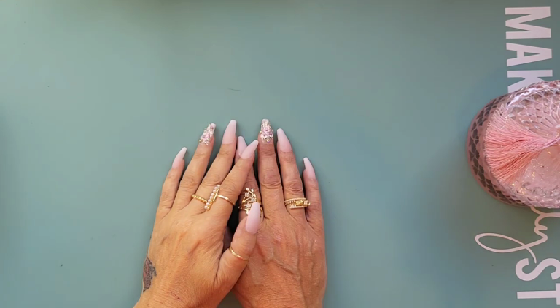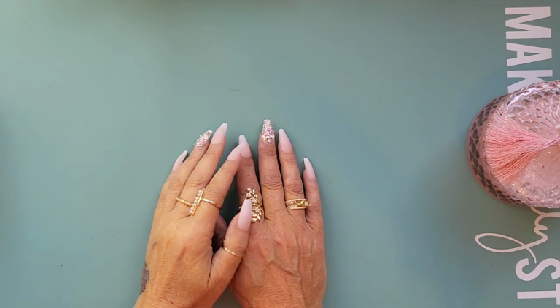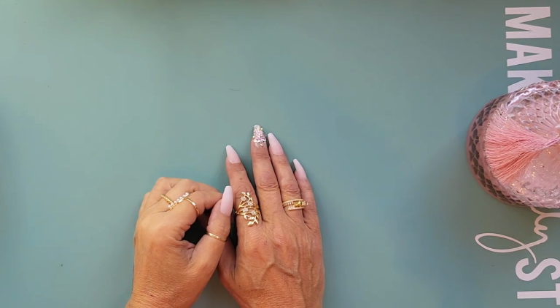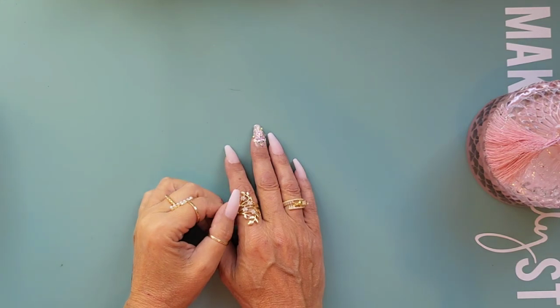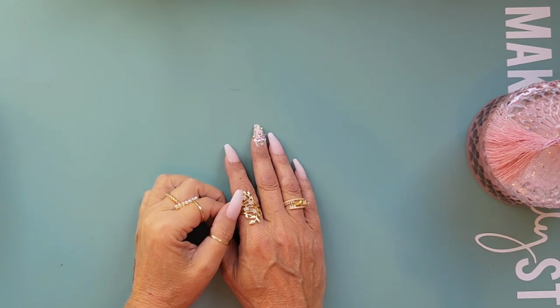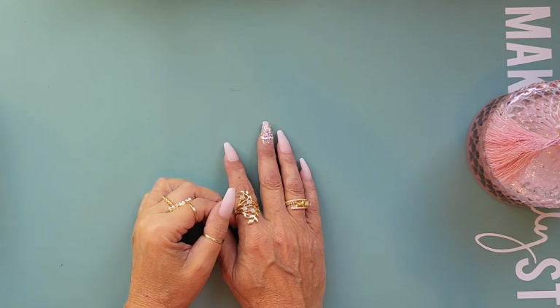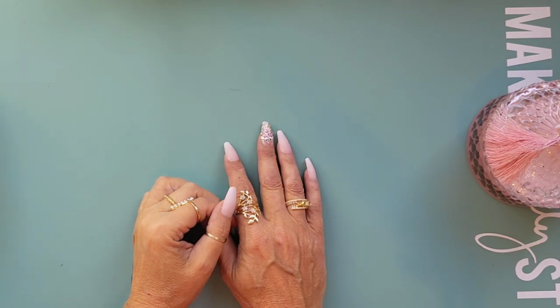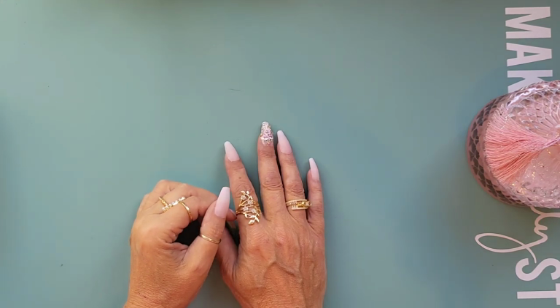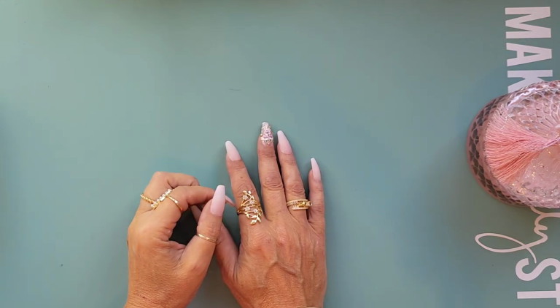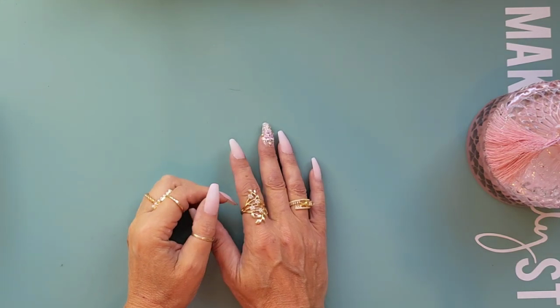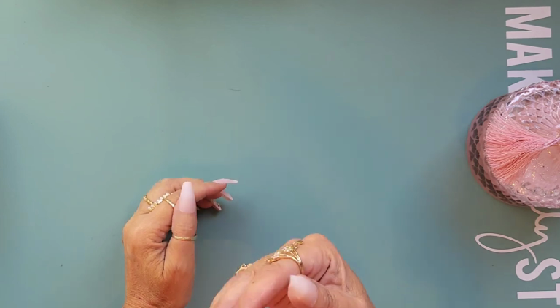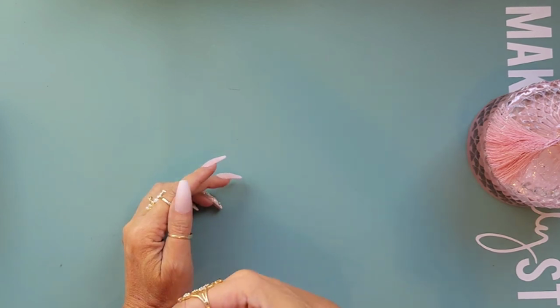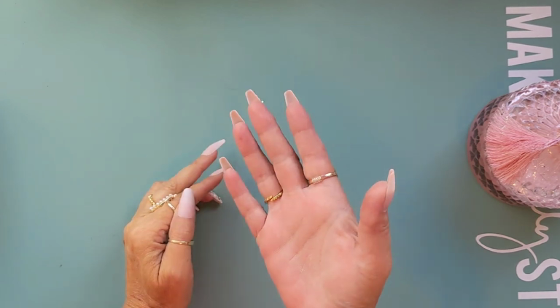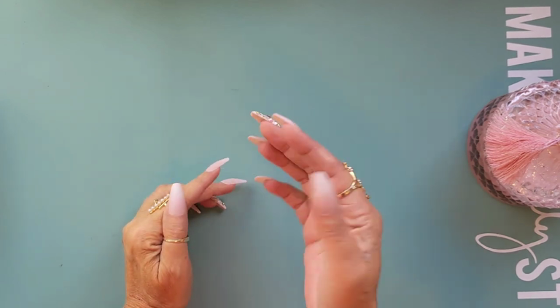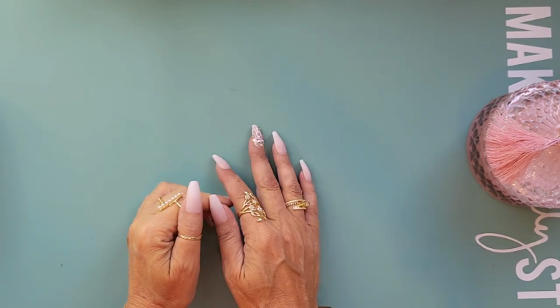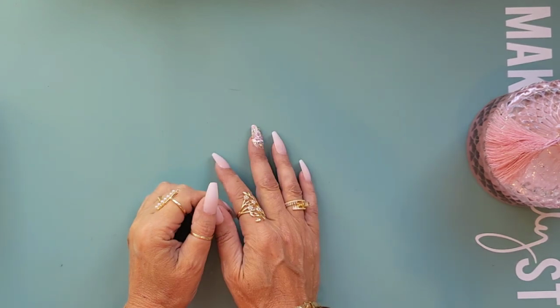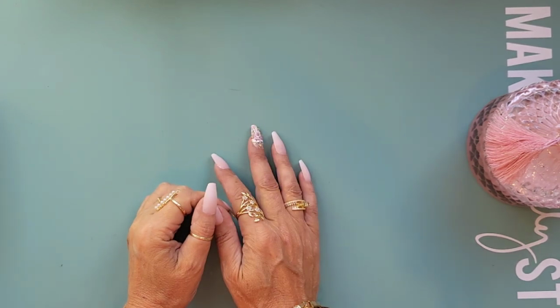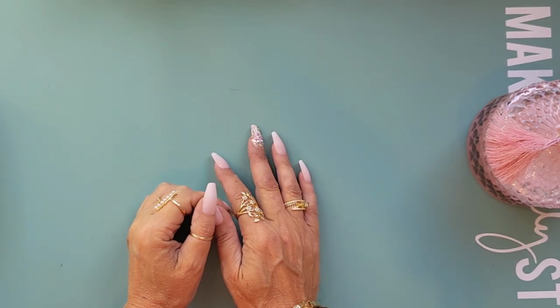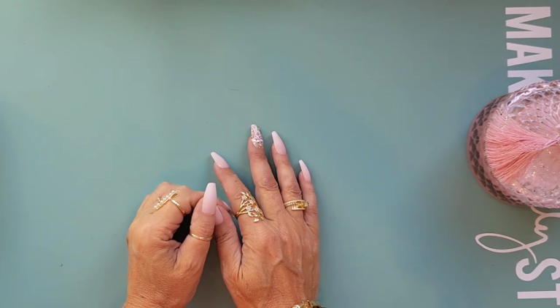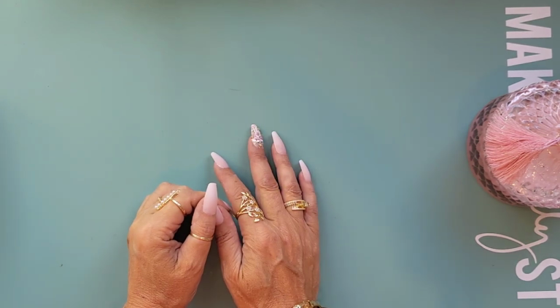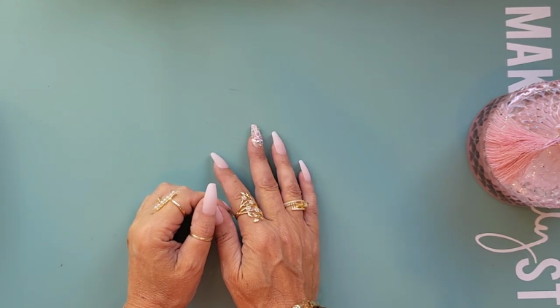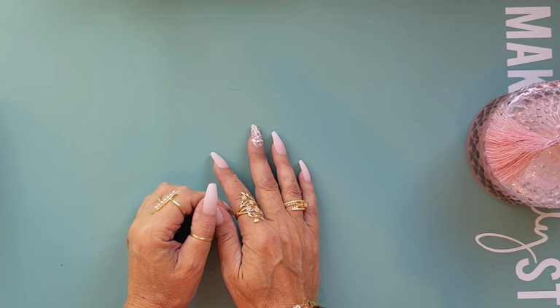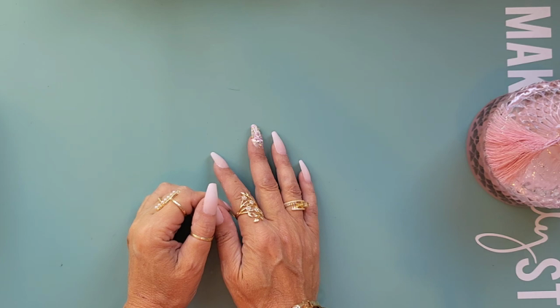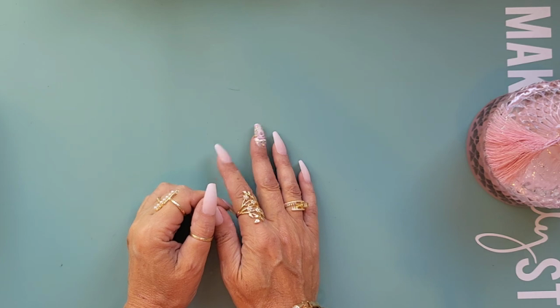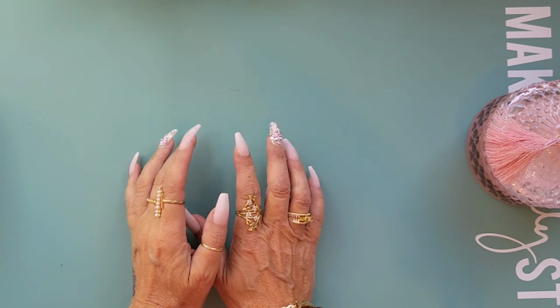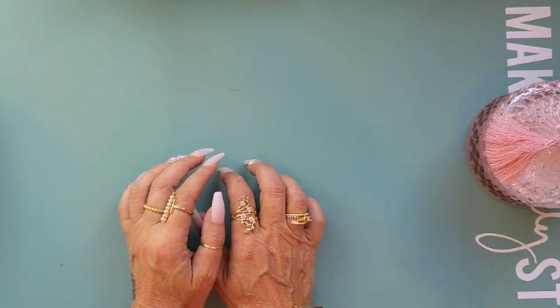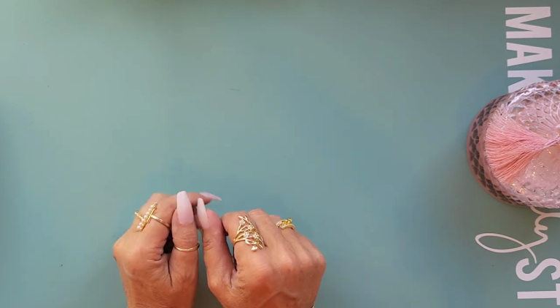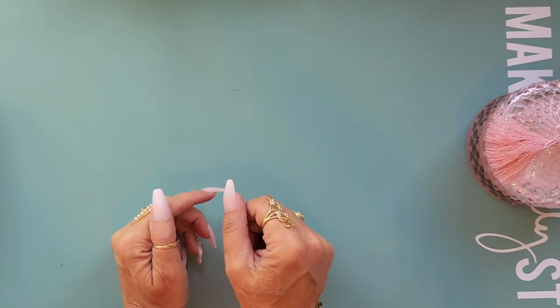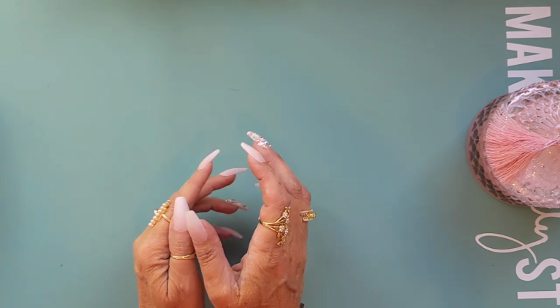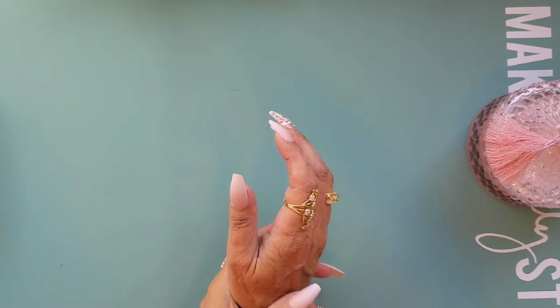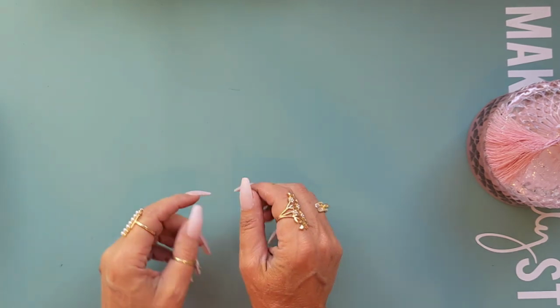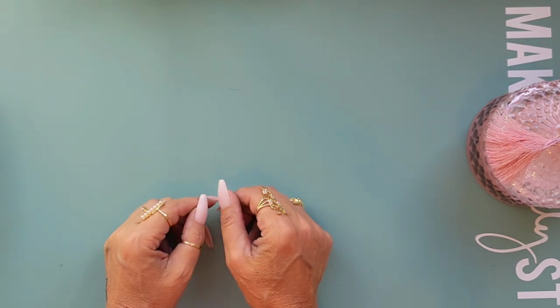Hello everyone, welcome back to my channel. This is Sasha, and this is Just For You Paper Crafts. Today's haul is a Shein haul, so let's take a look and see what exciting things we have.